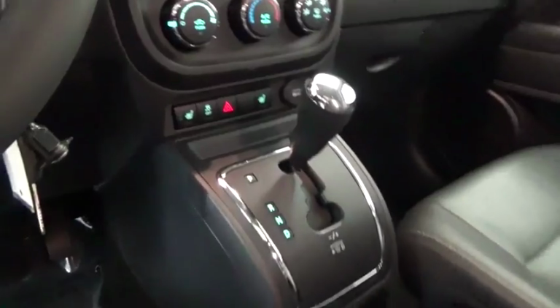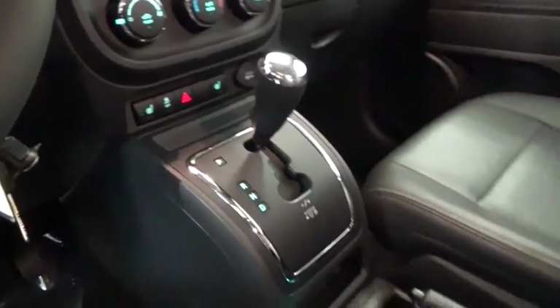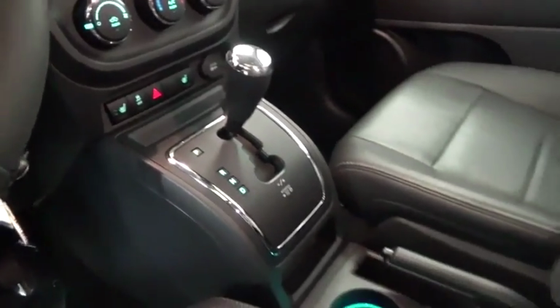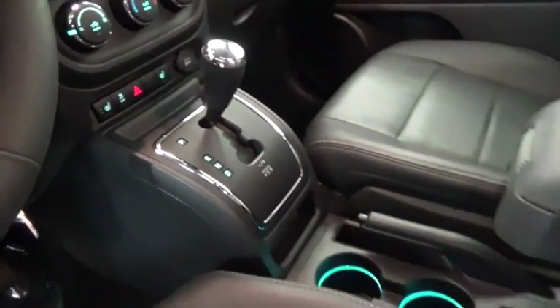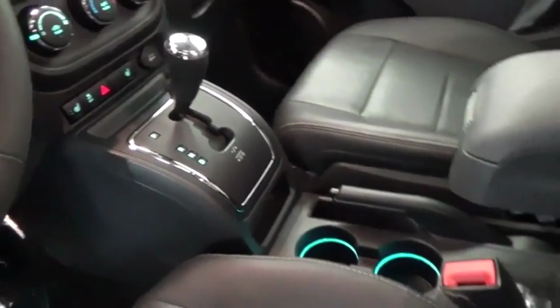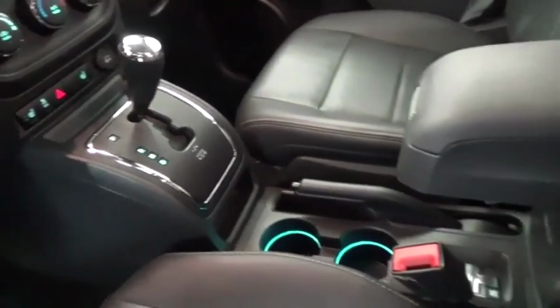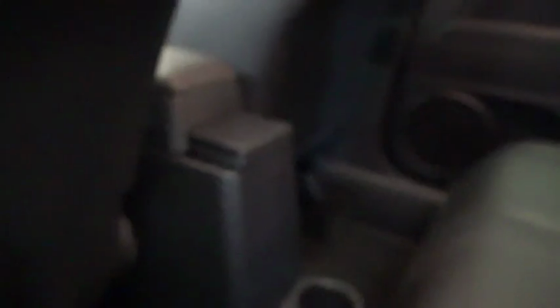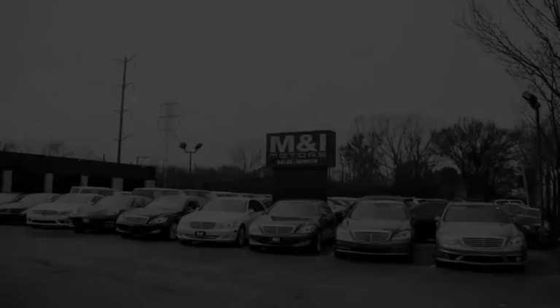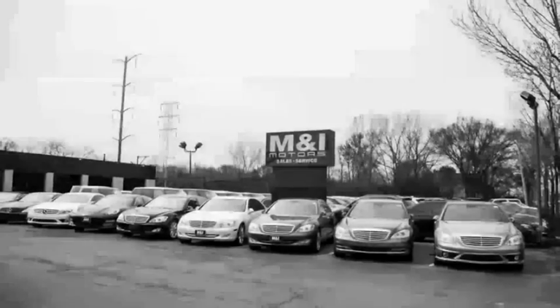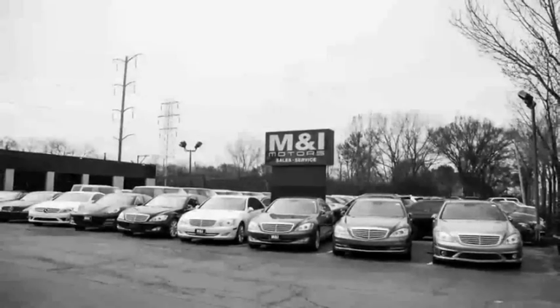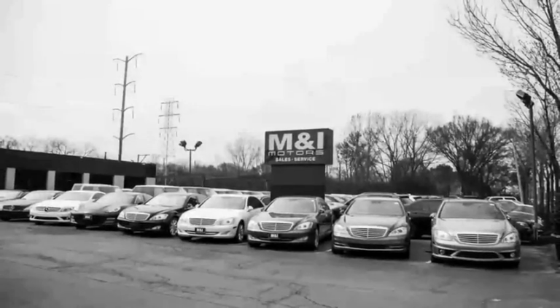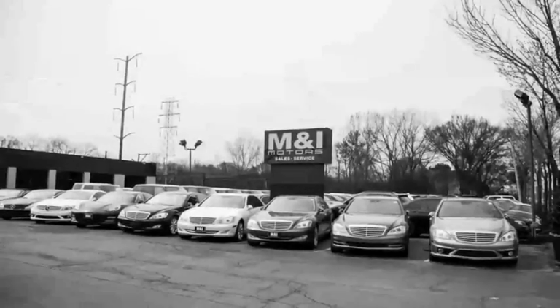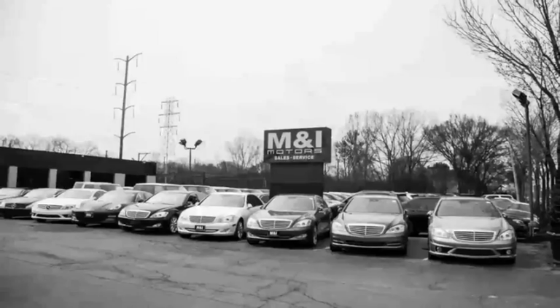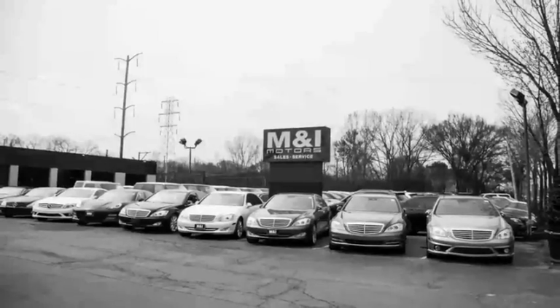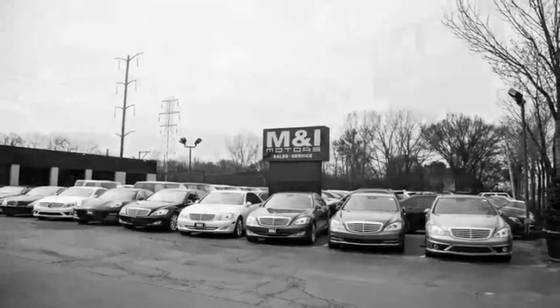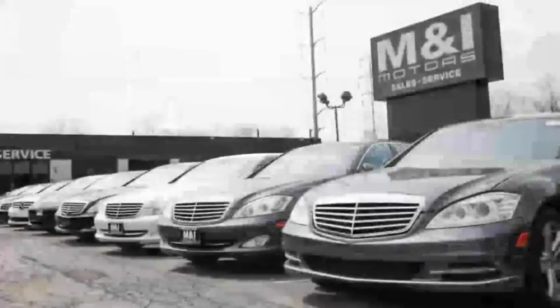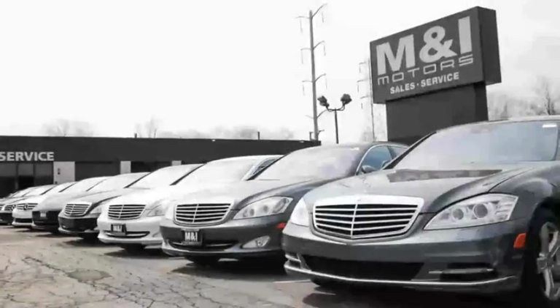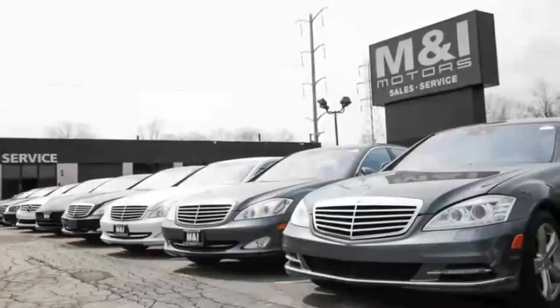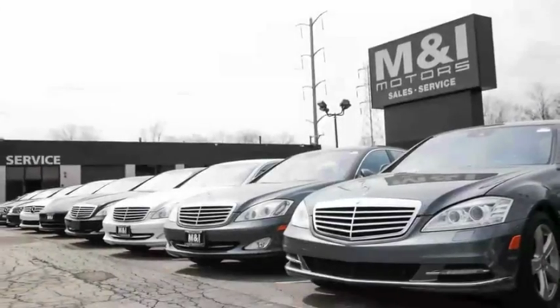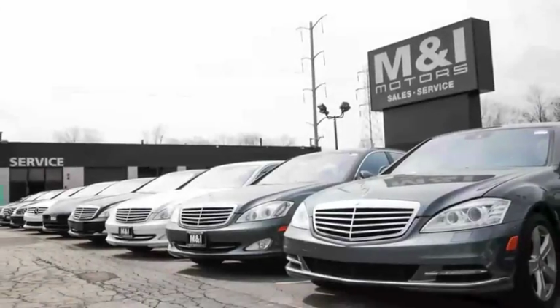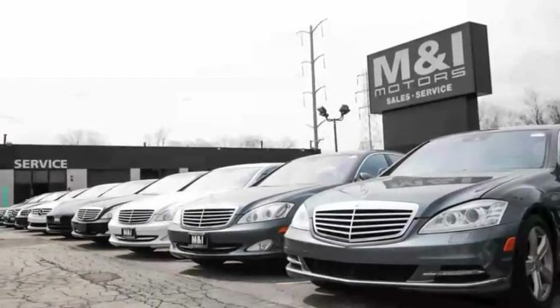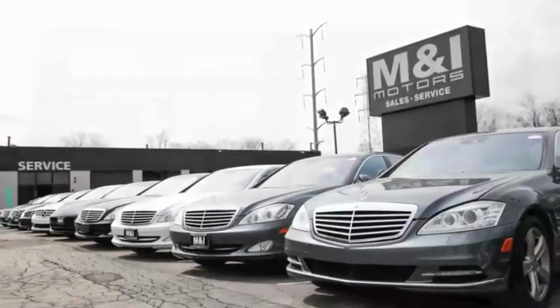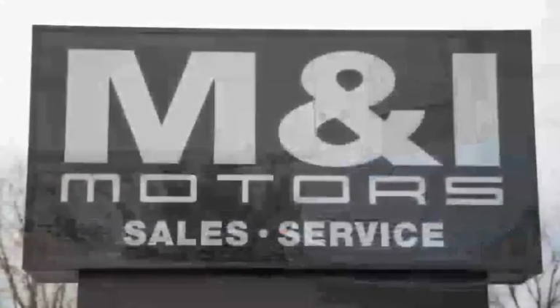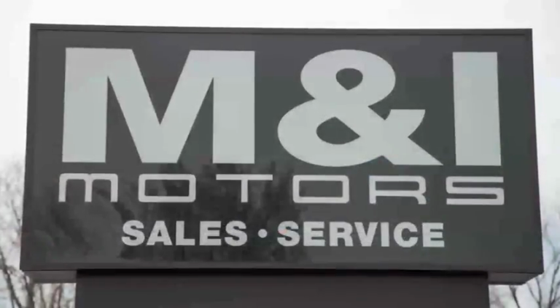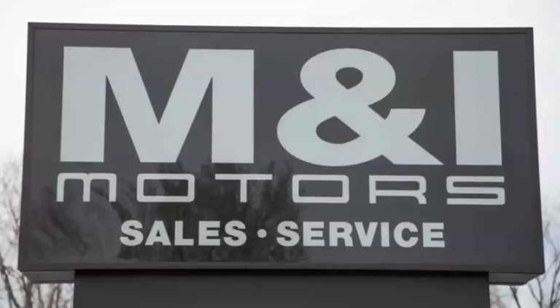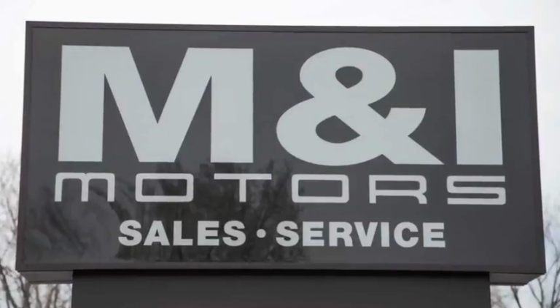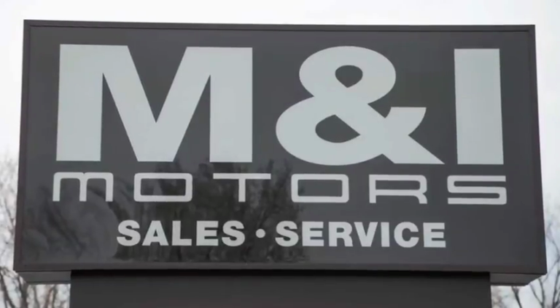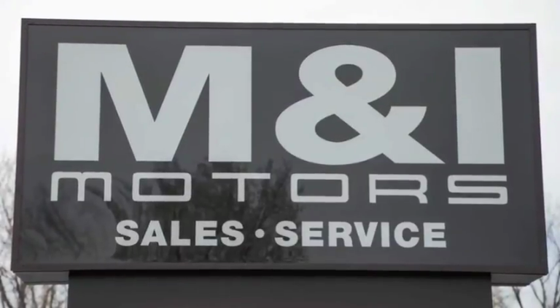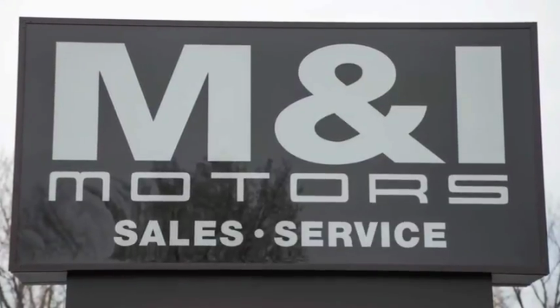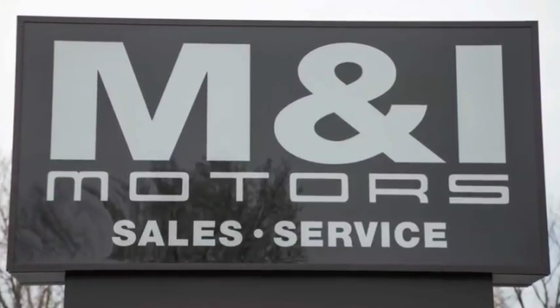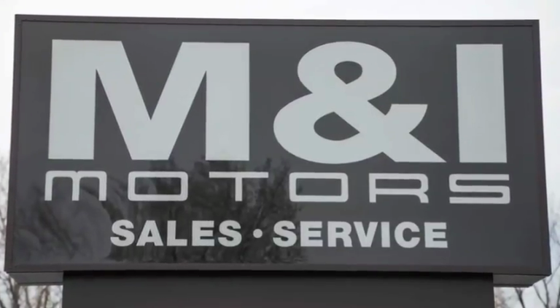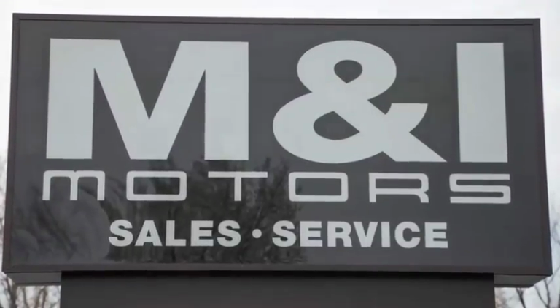Your new ride is just a phone call away. You can buy with confidence and peace of mind at M&I Motors, located on Skokie Valley Road just north of Route 22.